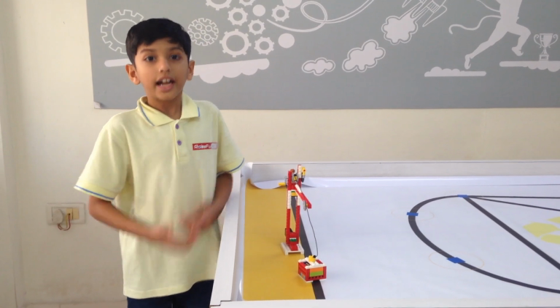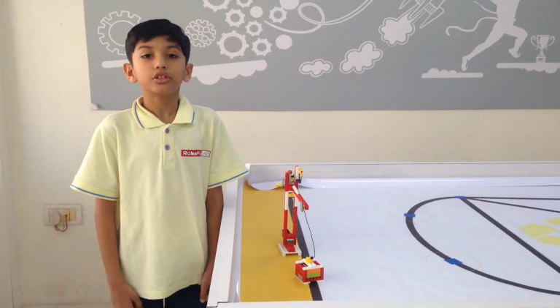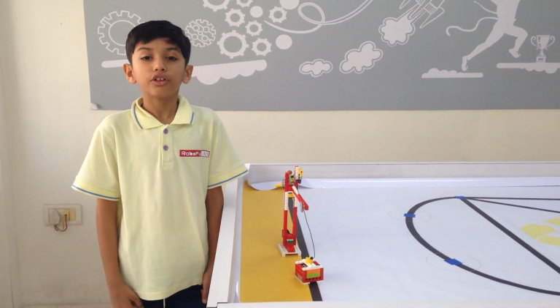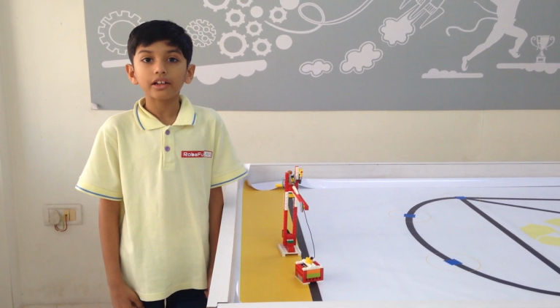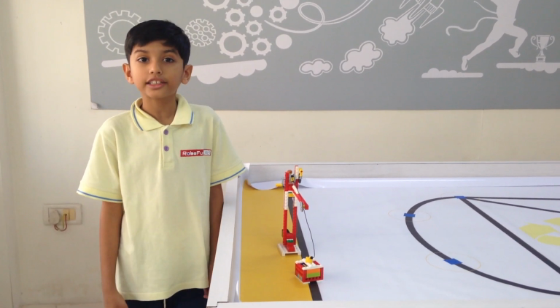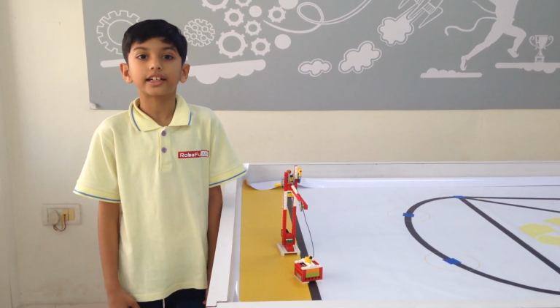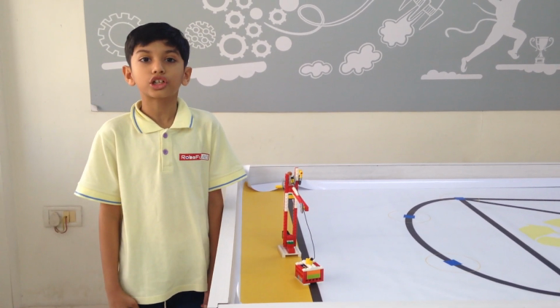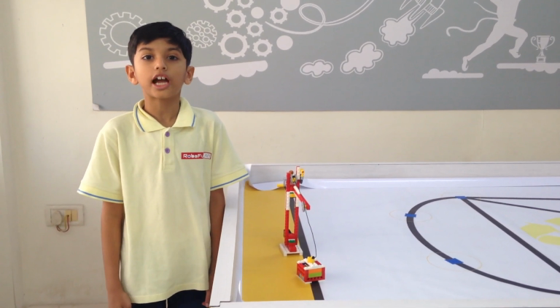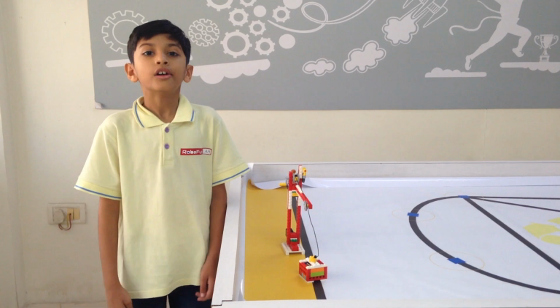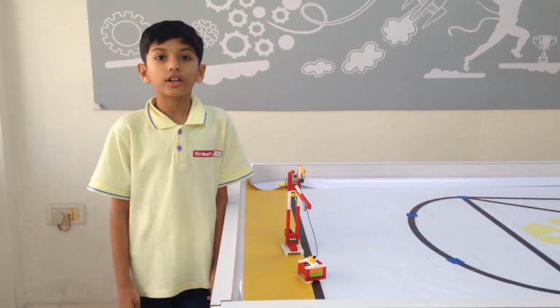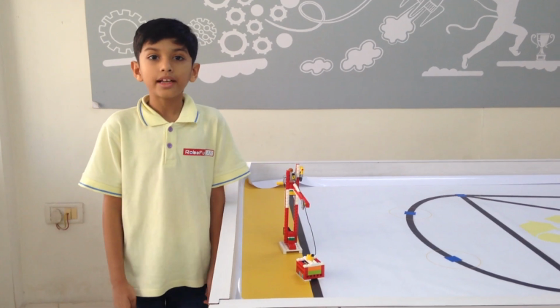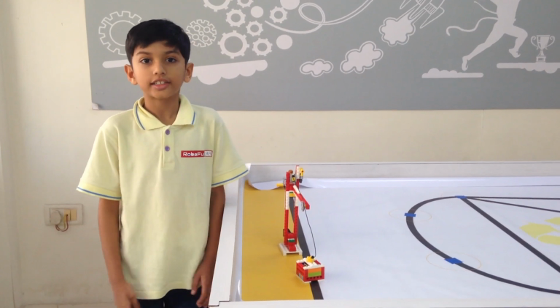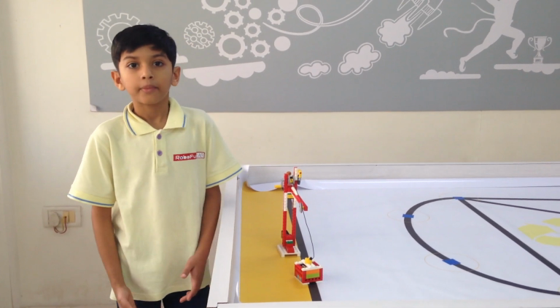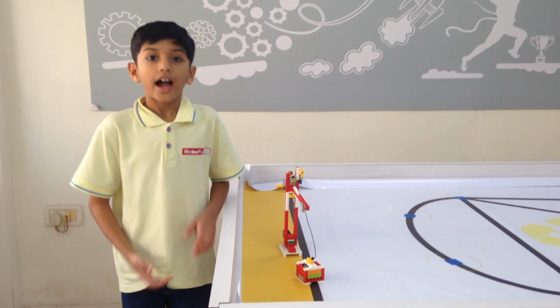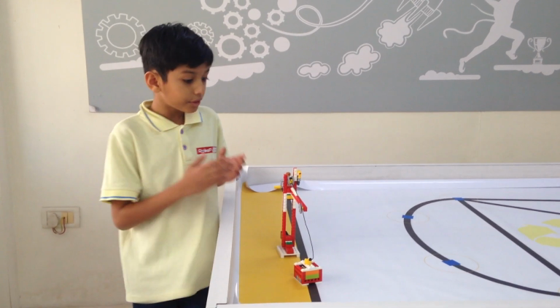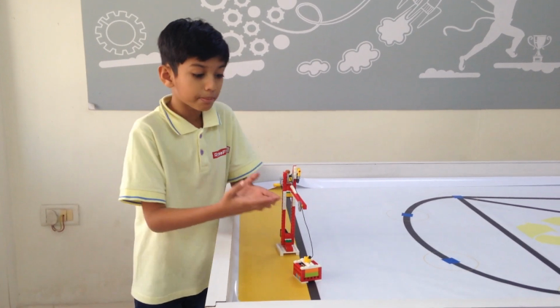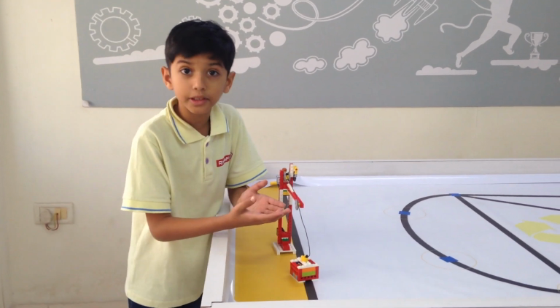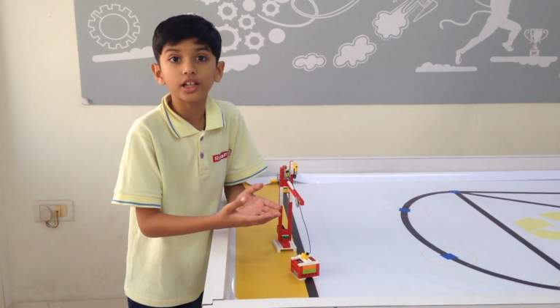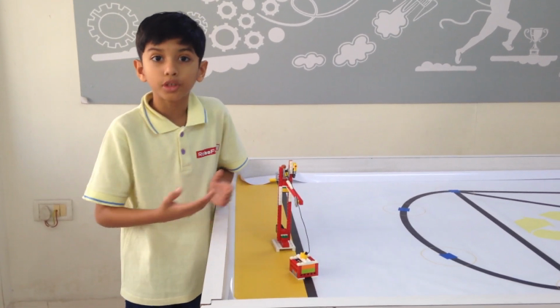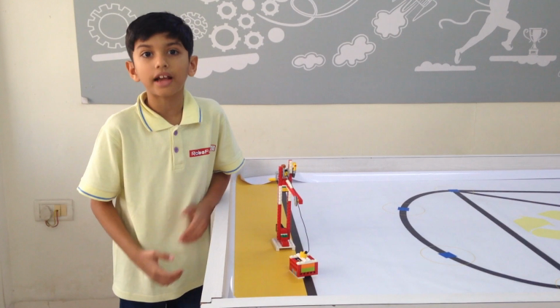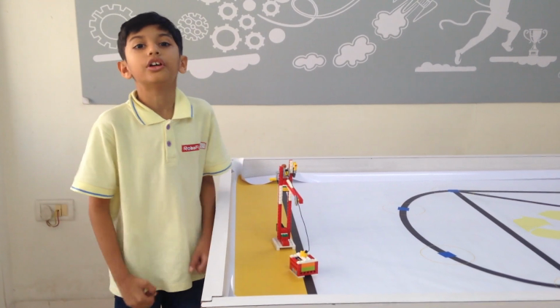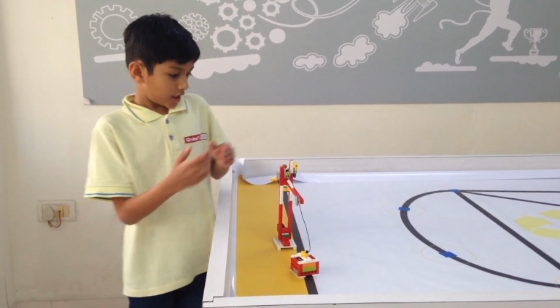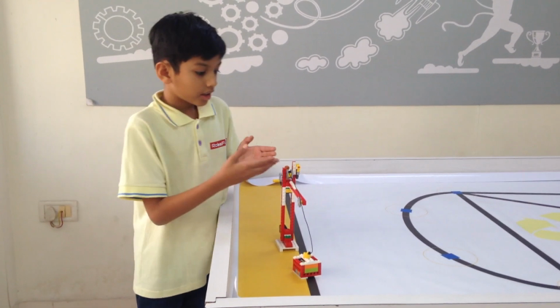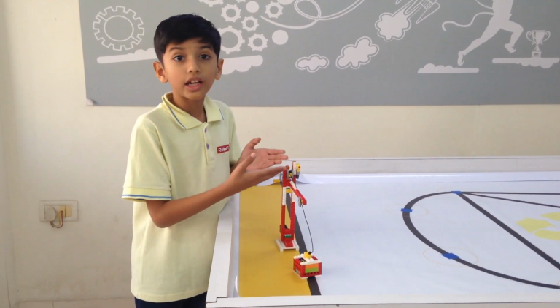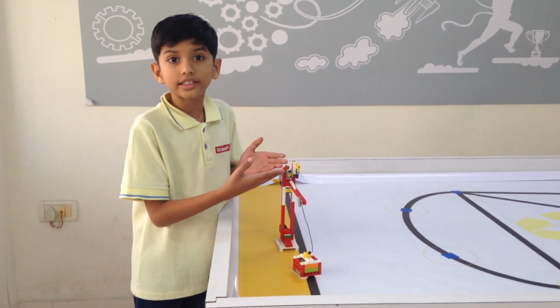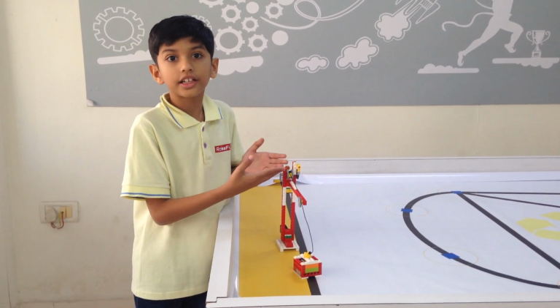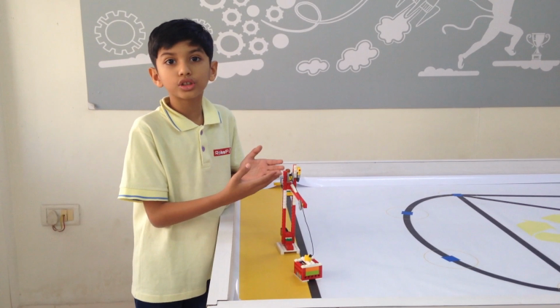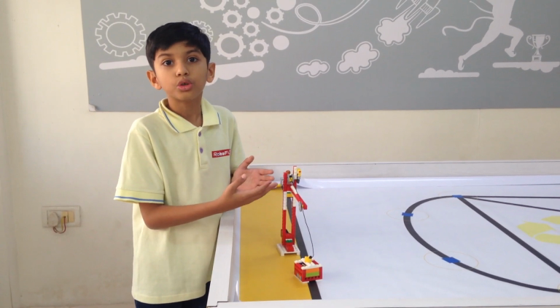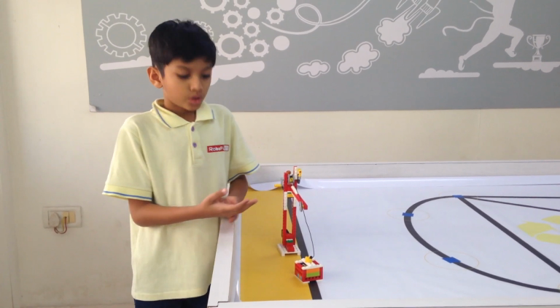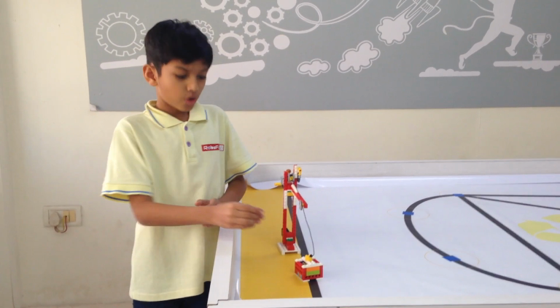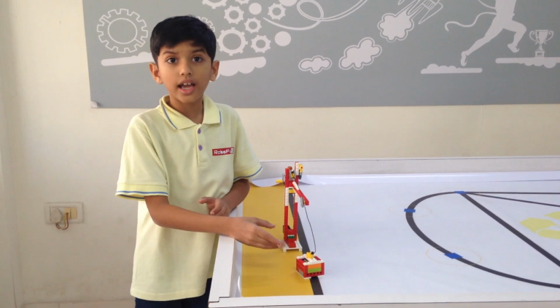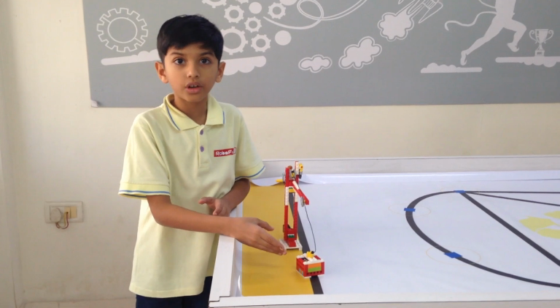A crane is used to lift heavy loads easily at a construction site, buildings, etc. I have used a simple machine — a pulley — to lift the heavy load. The pulley hook is used to hold the heavy load.